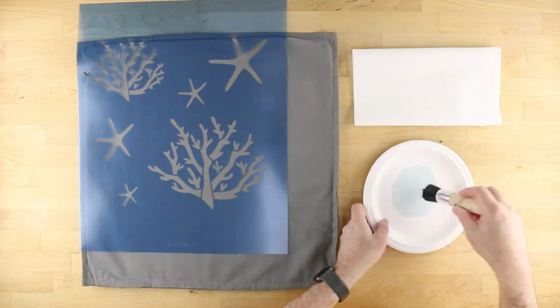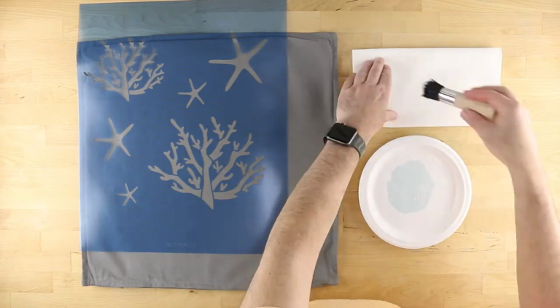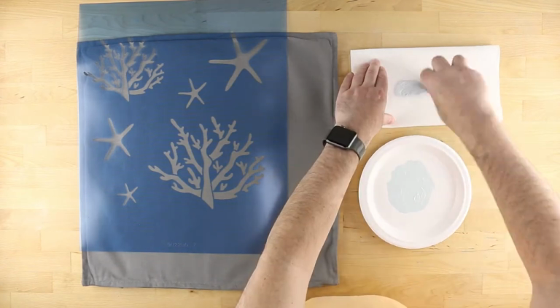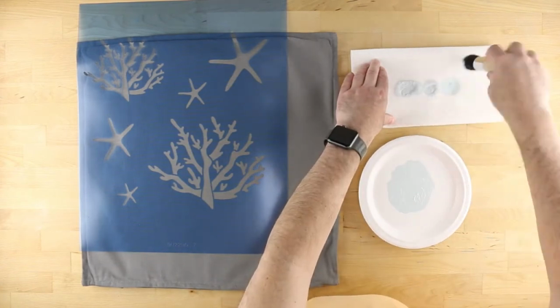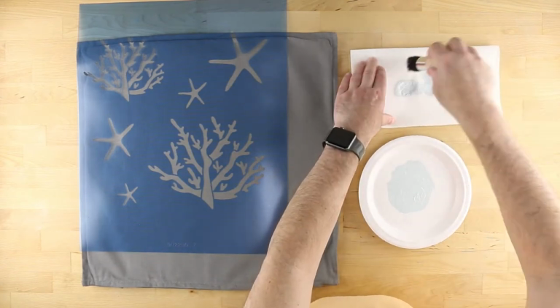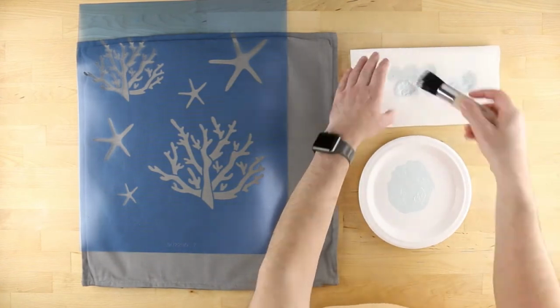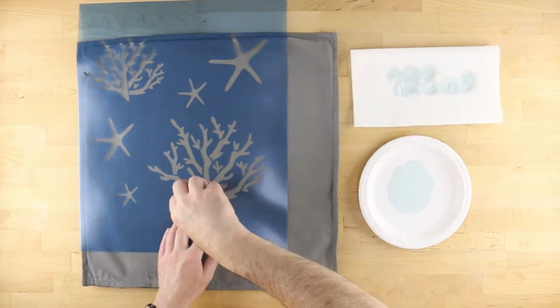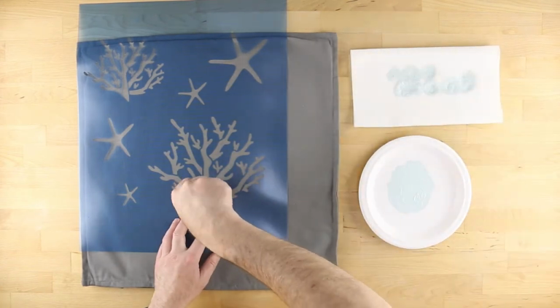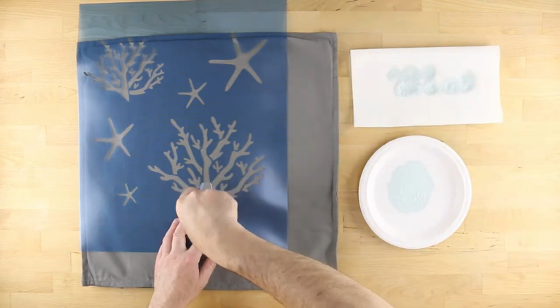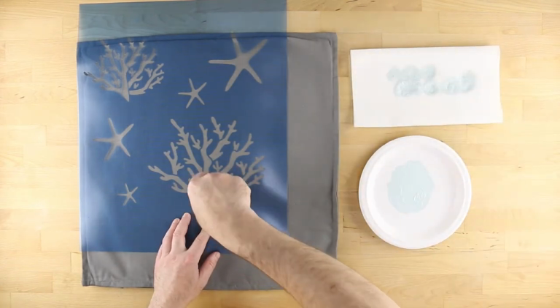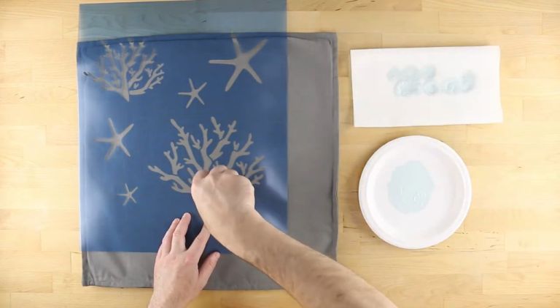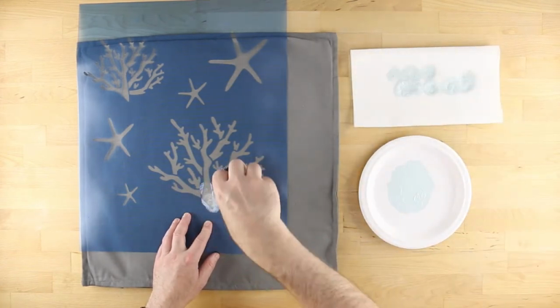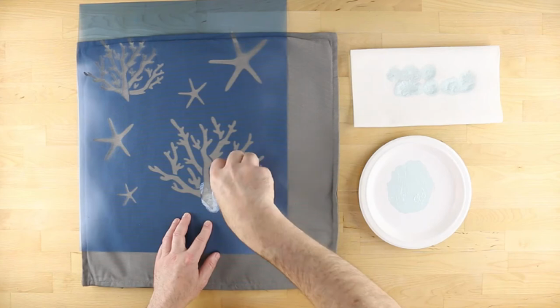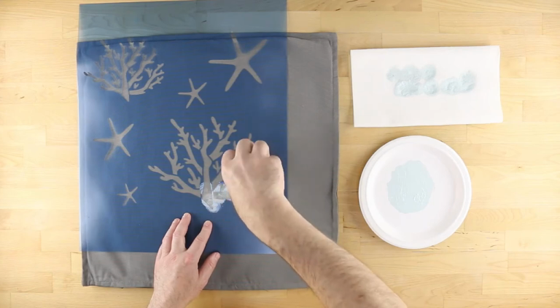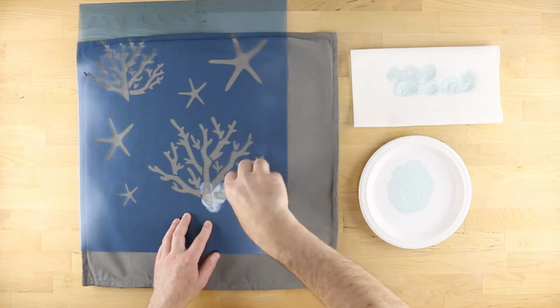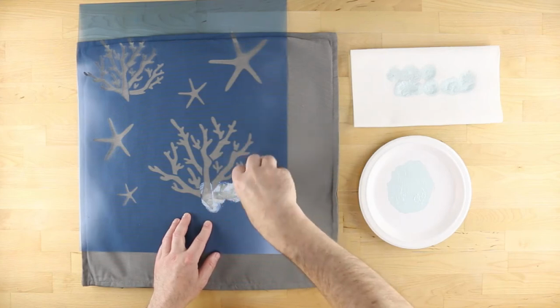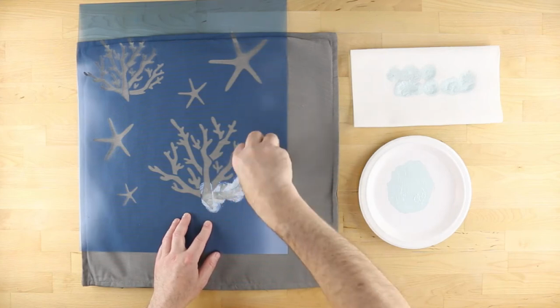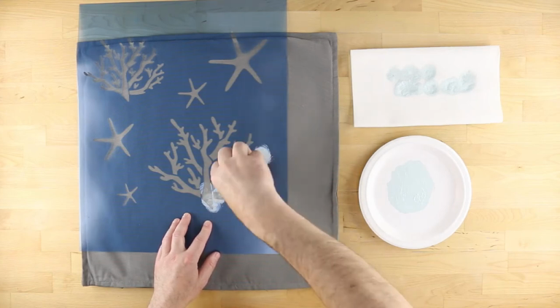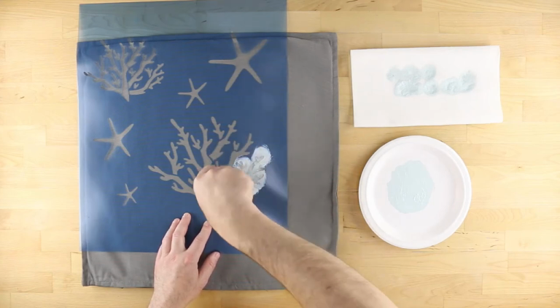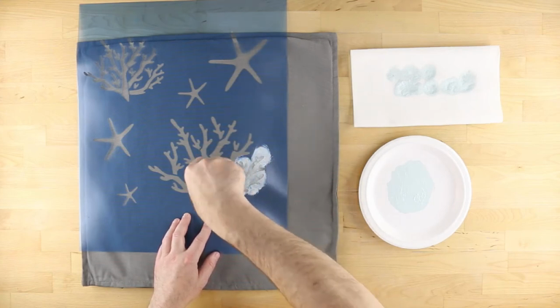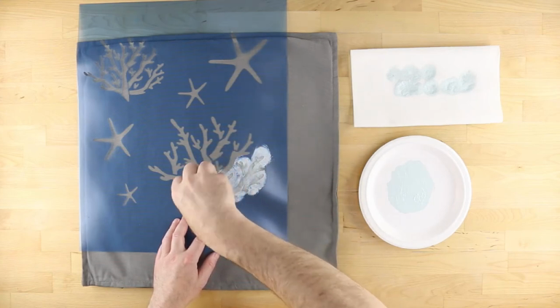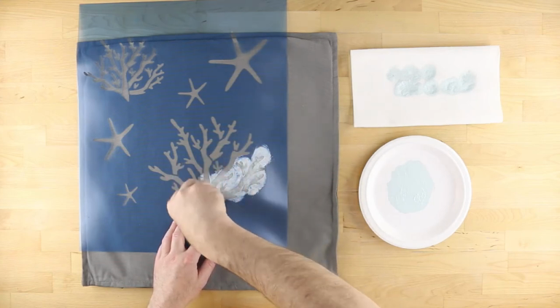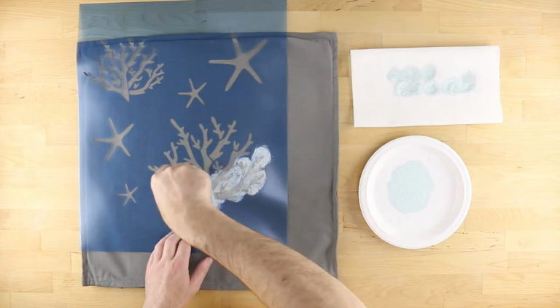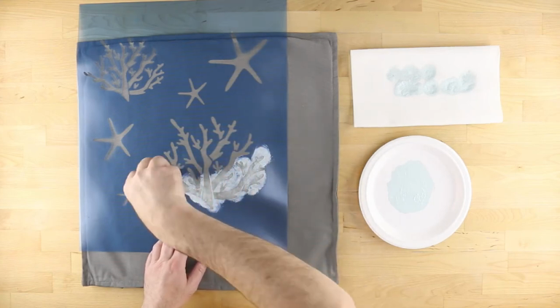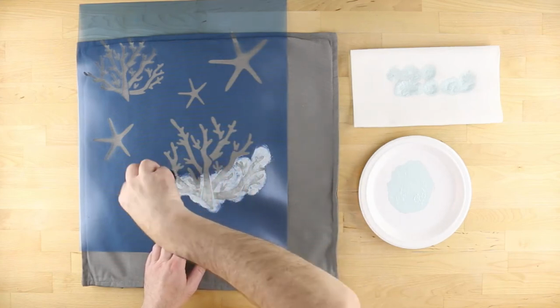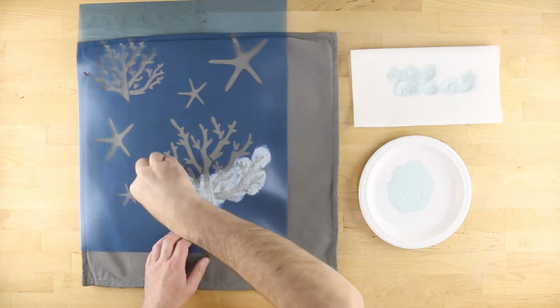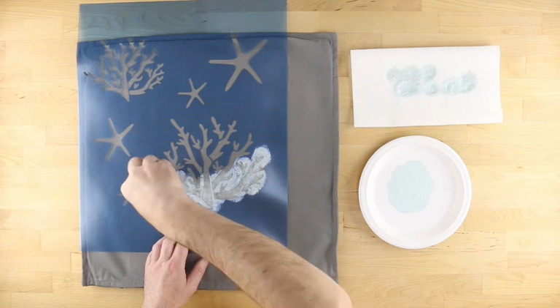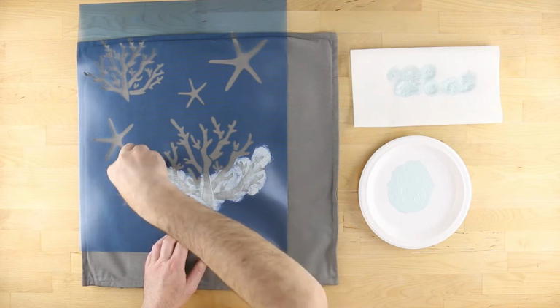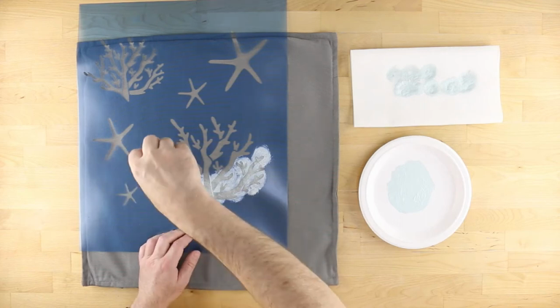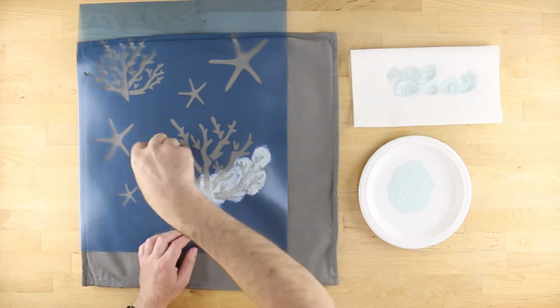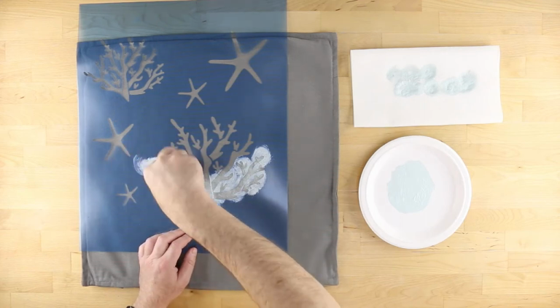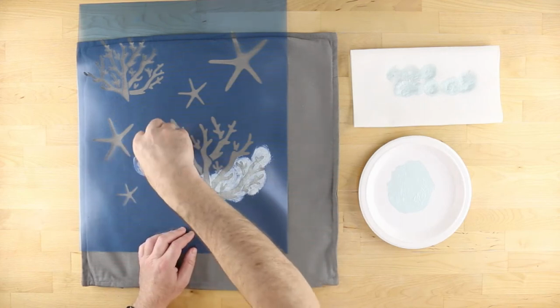Remove excess paint from the brush by swirling it on a stack of paper towels. Too much paint on the brush may result in blotchiness or bleeding underneath the stencil. Apply the color using numerous light coats.